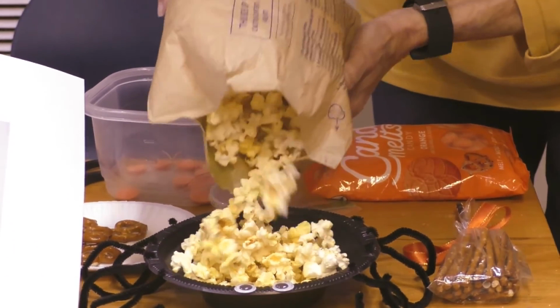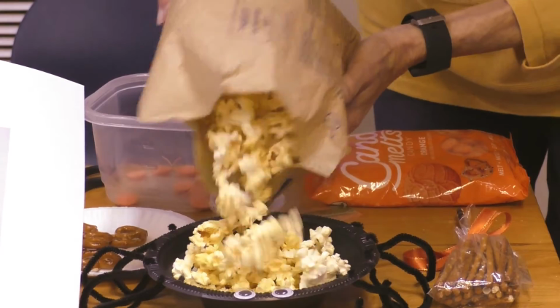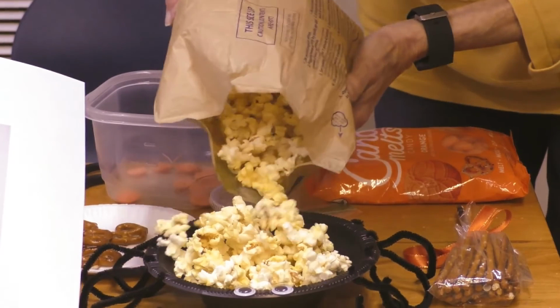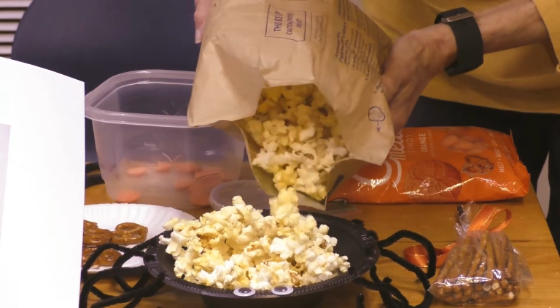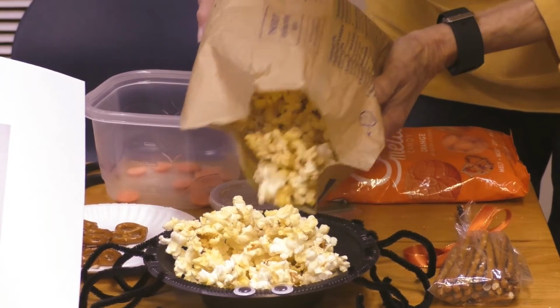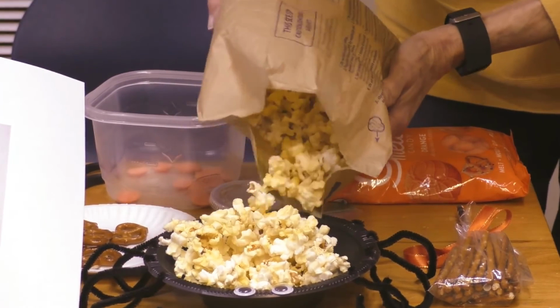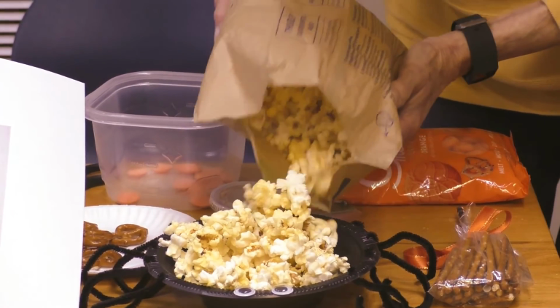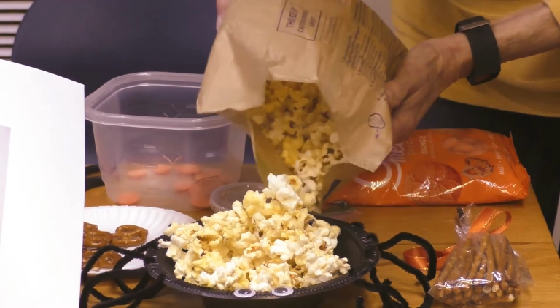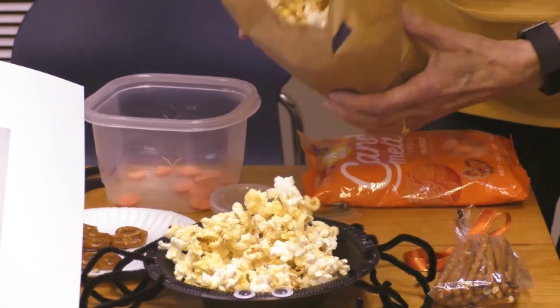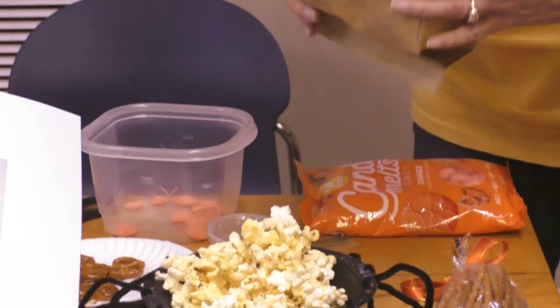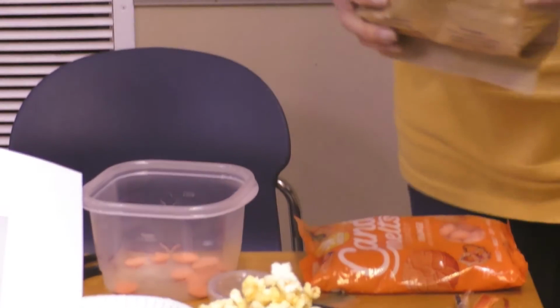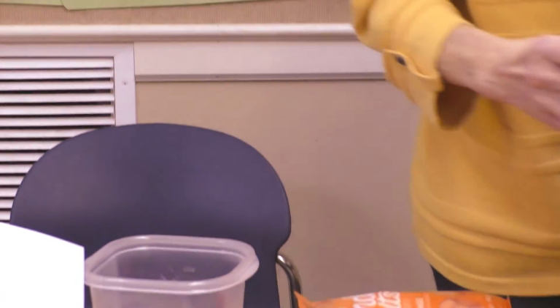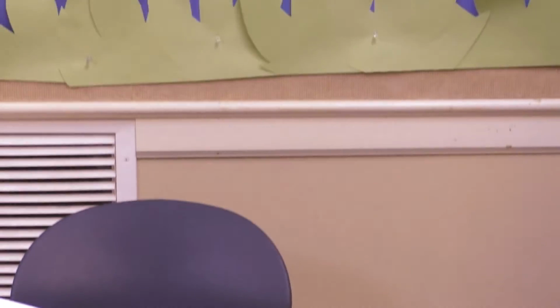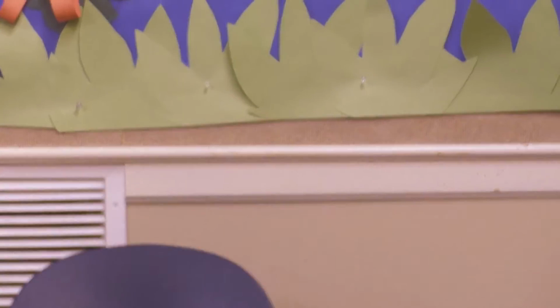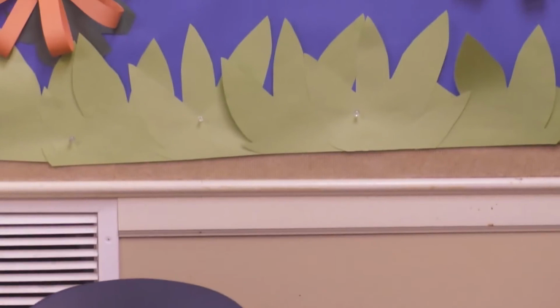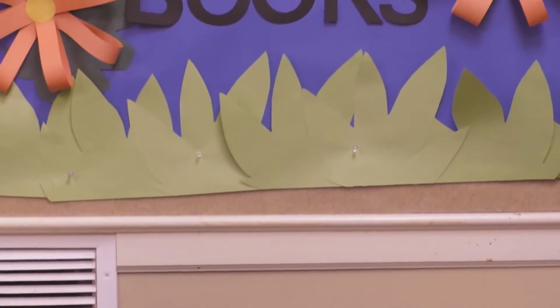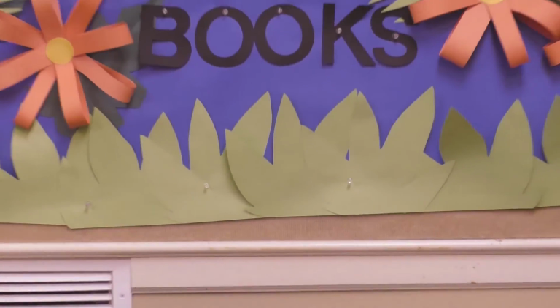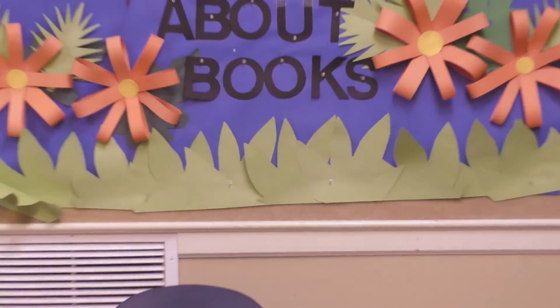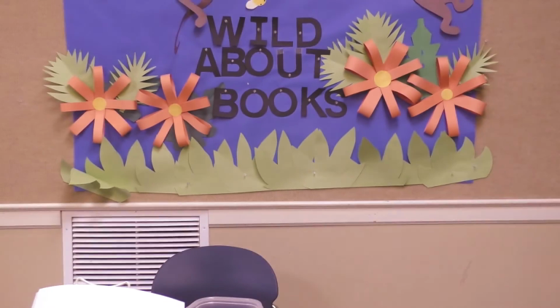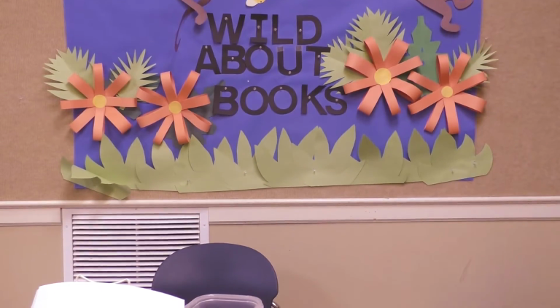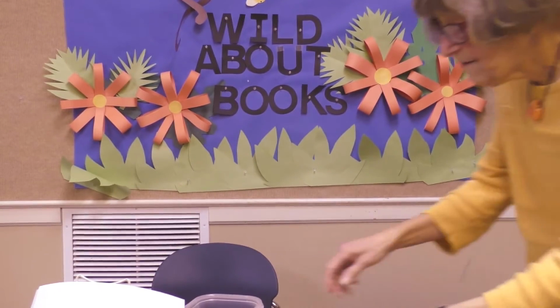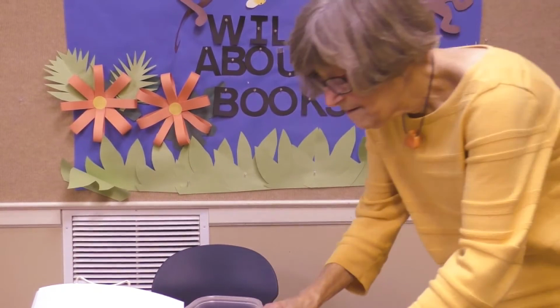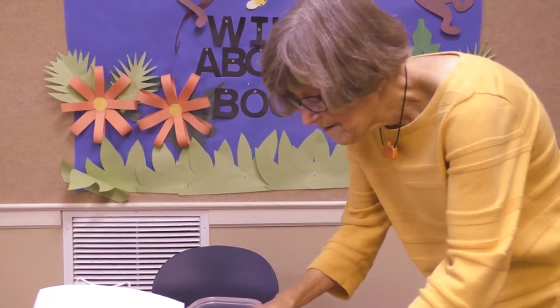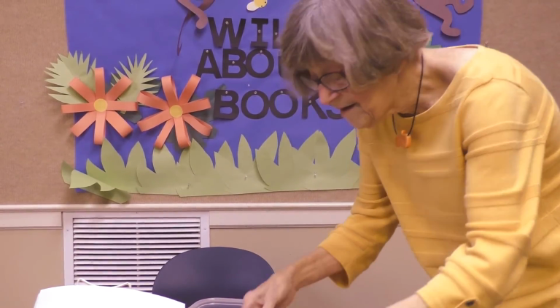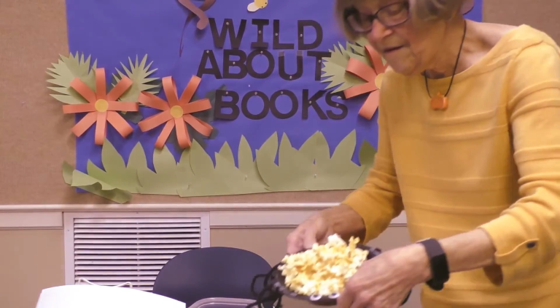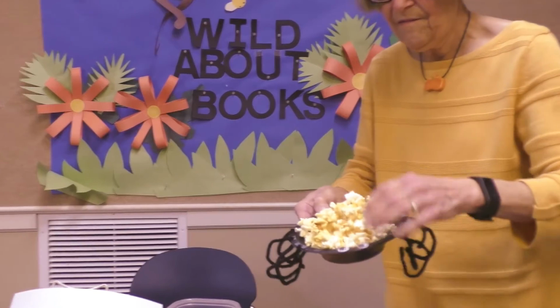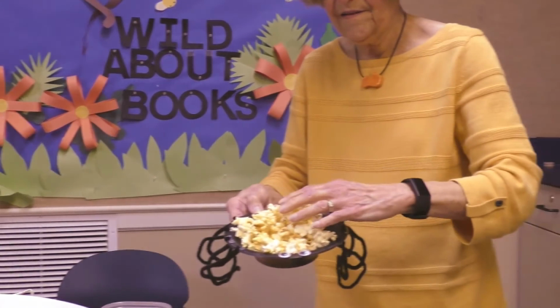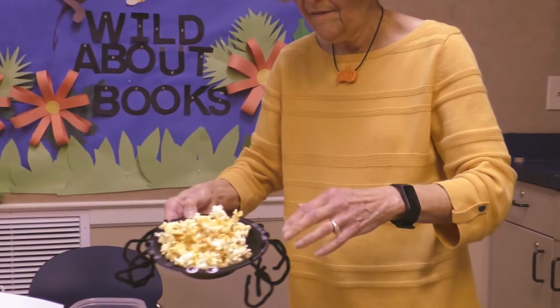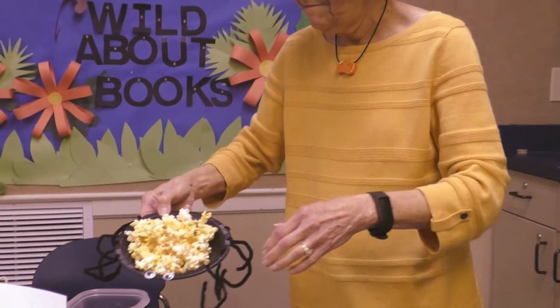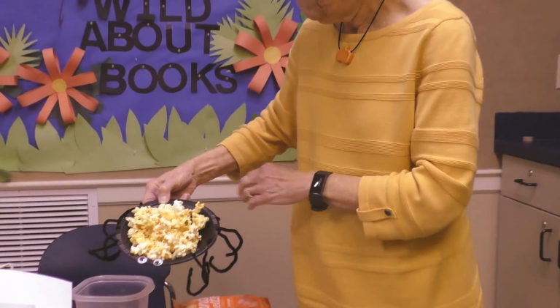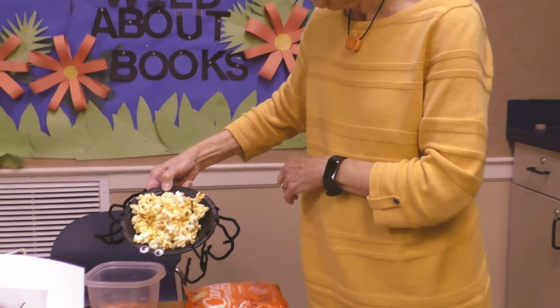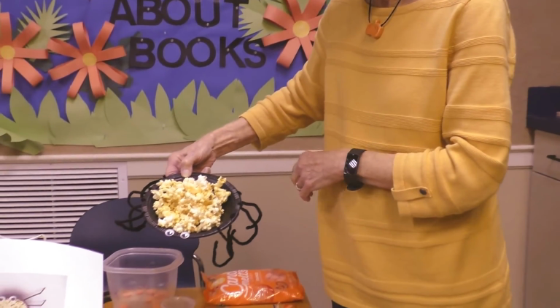And you can have yourself a spider snack! There you go, right there. See it?